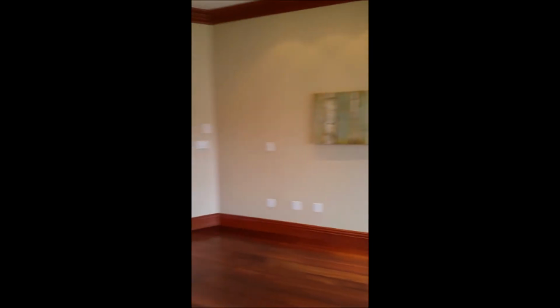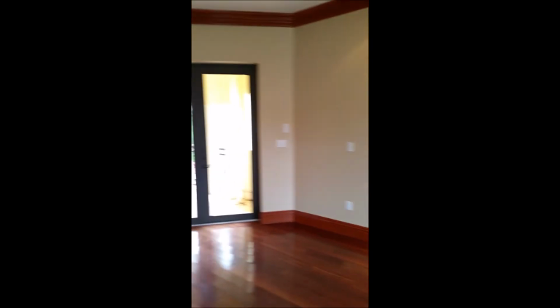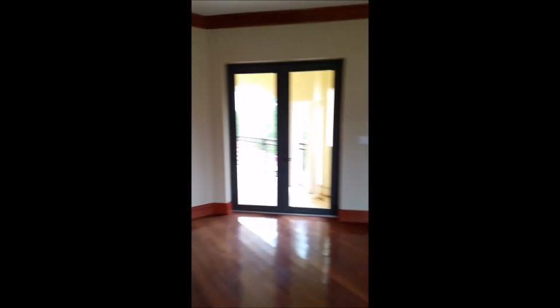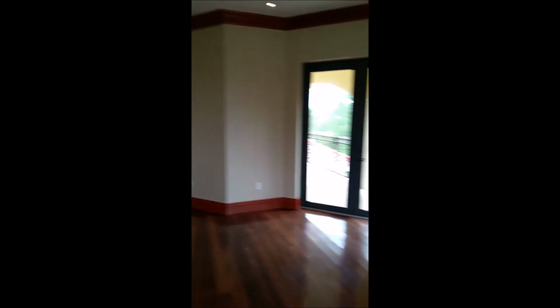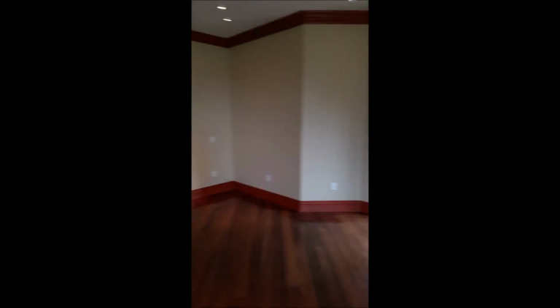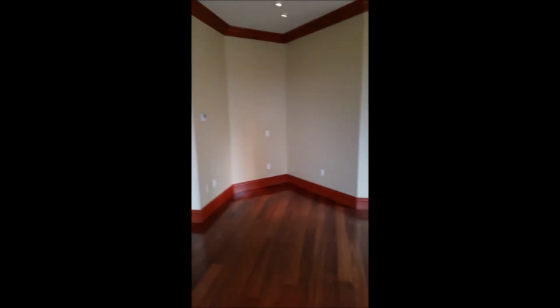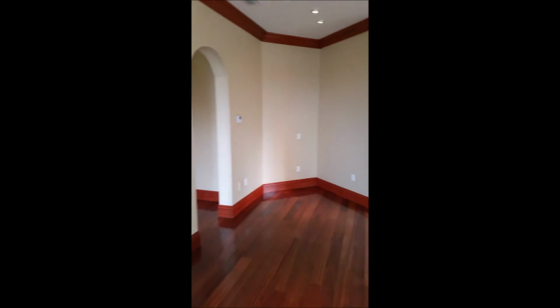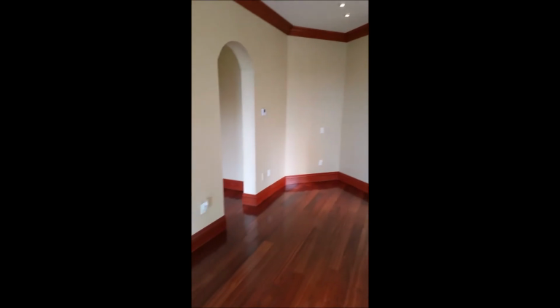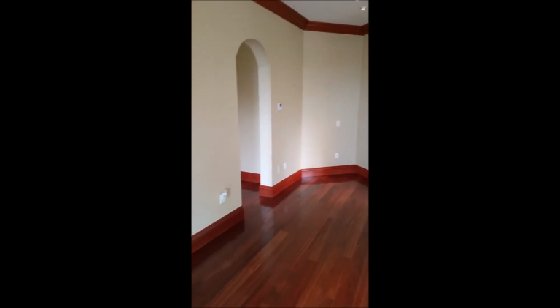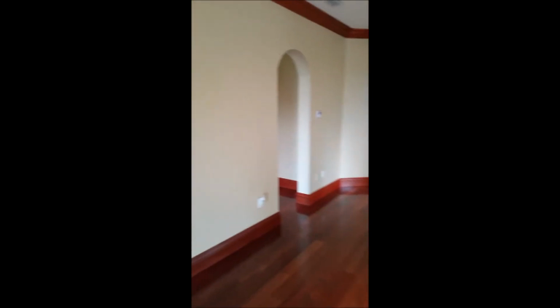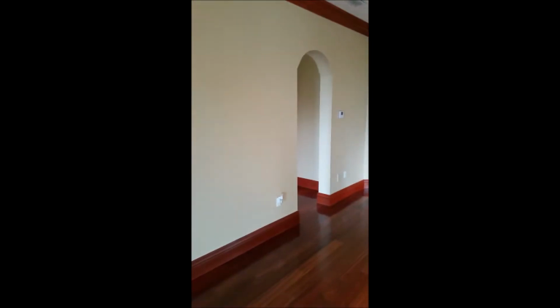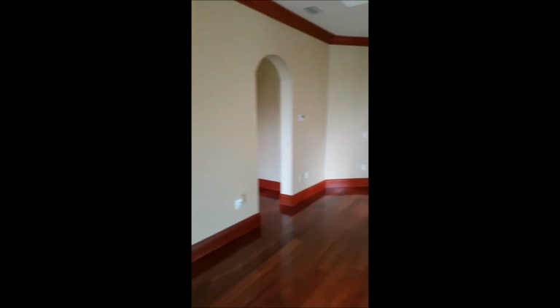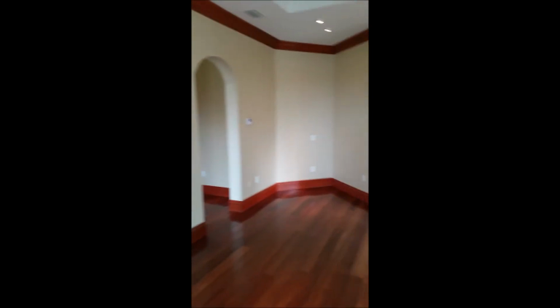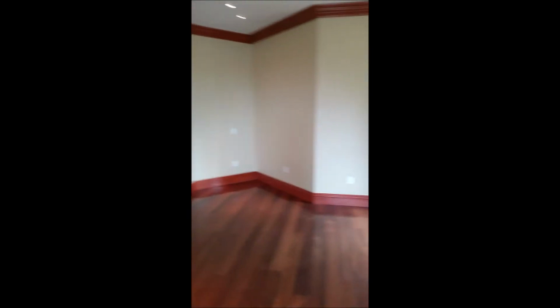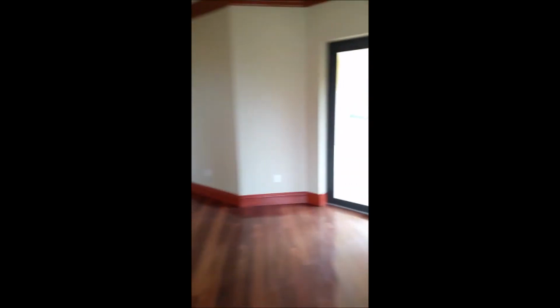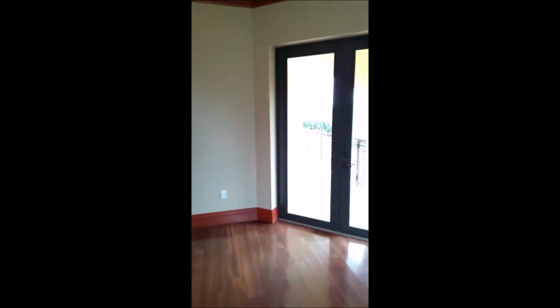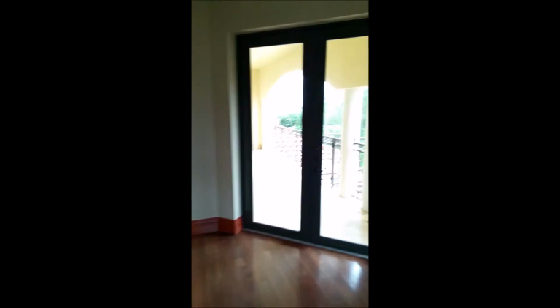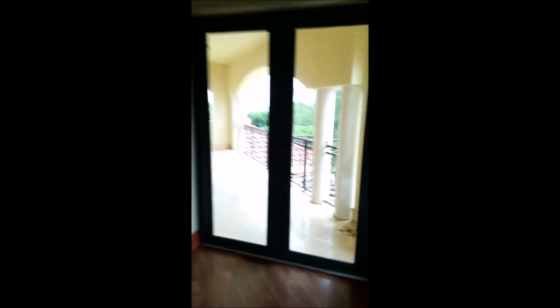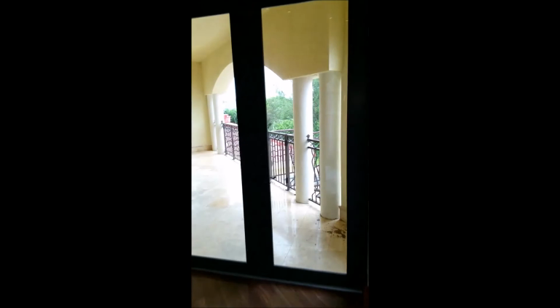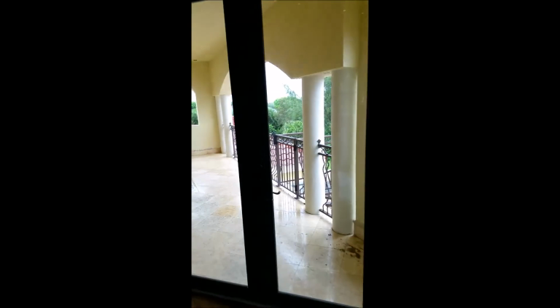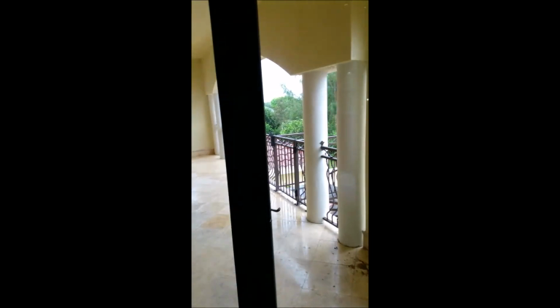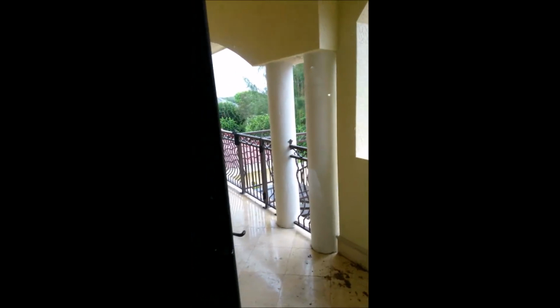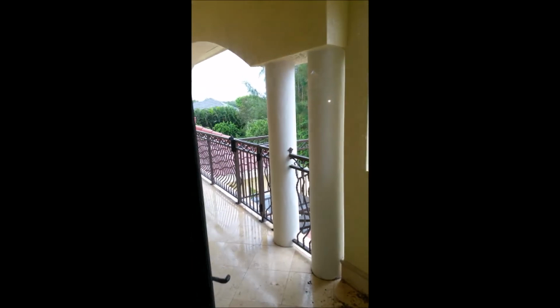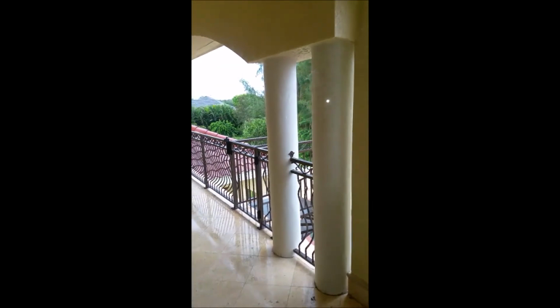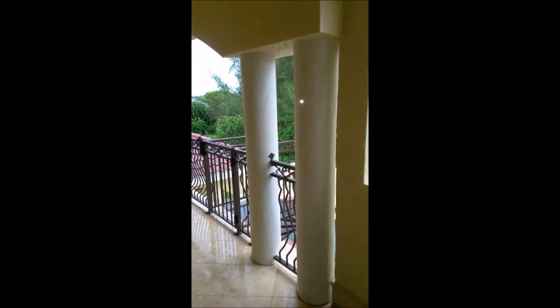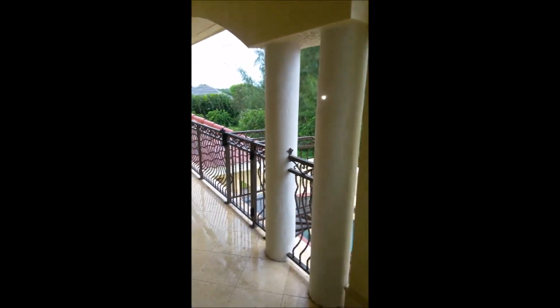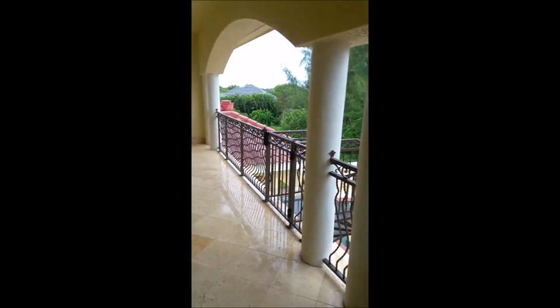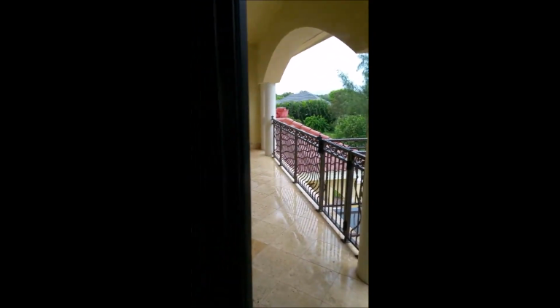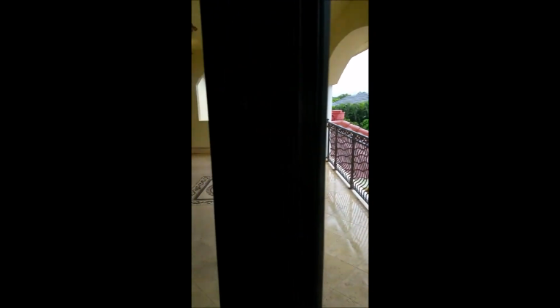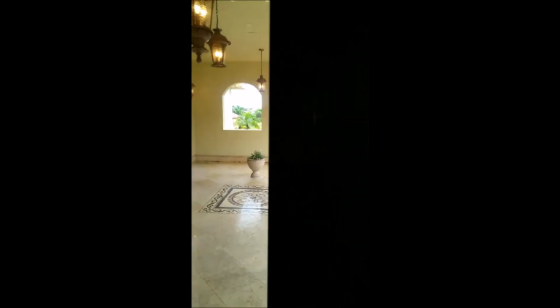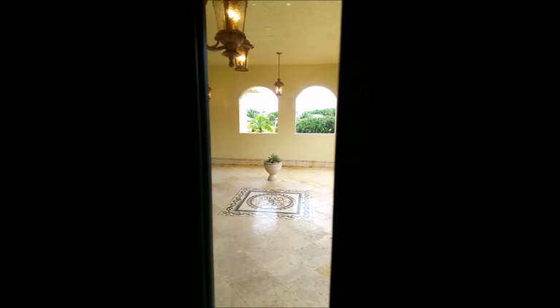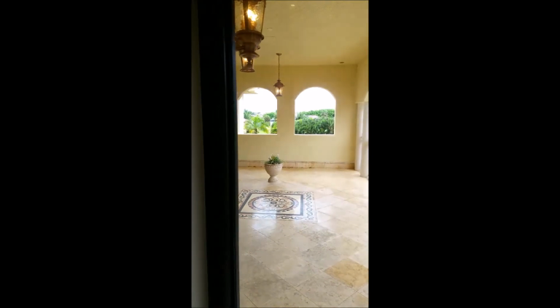Beautiful ceilings in this home — I think they are about 14 feet high. And then of course that same lanai I showed you a few minutes ago that leads downstairs — you have private access to that as well.